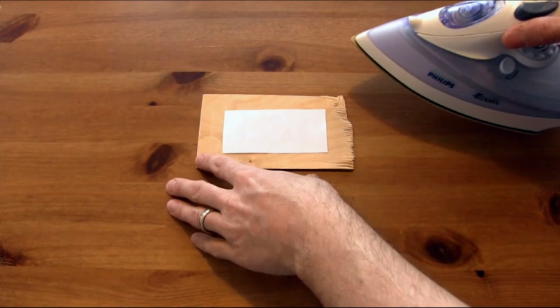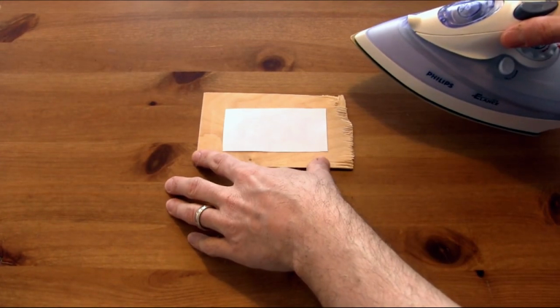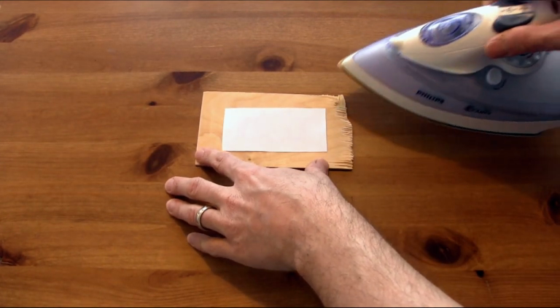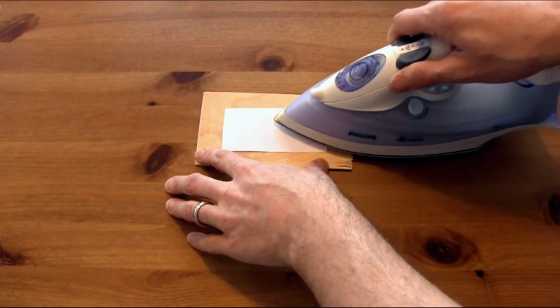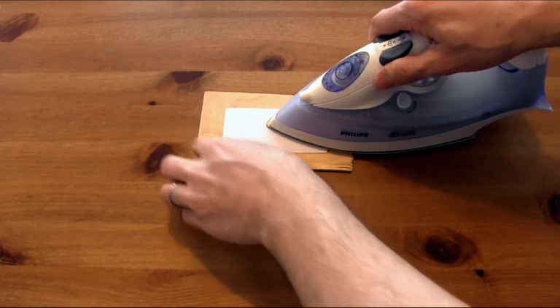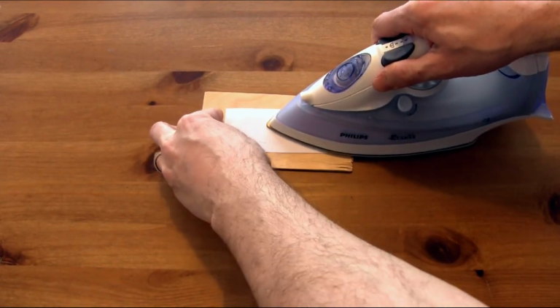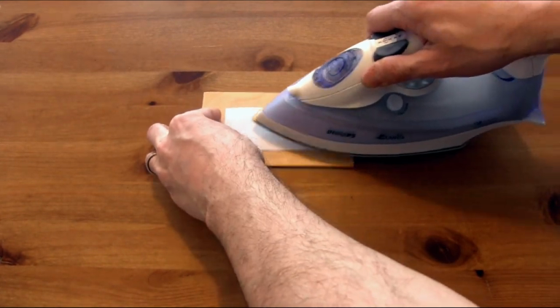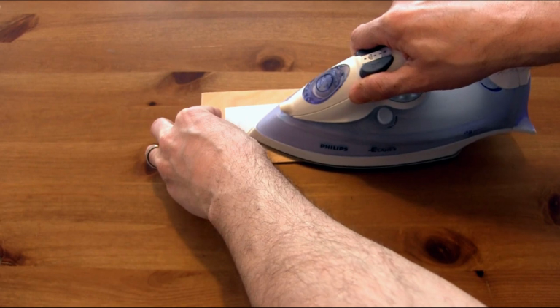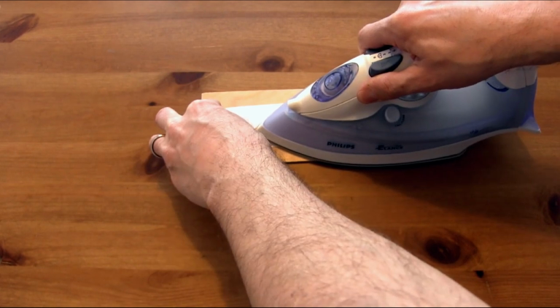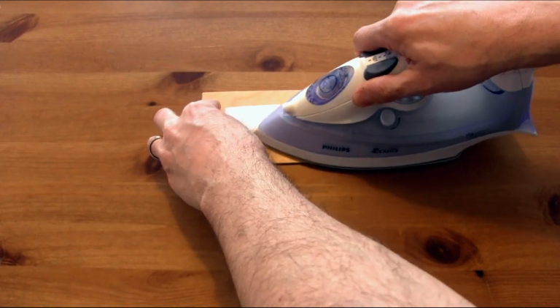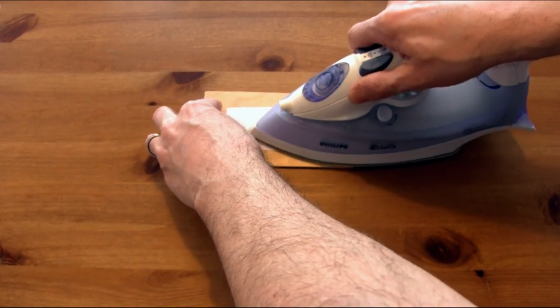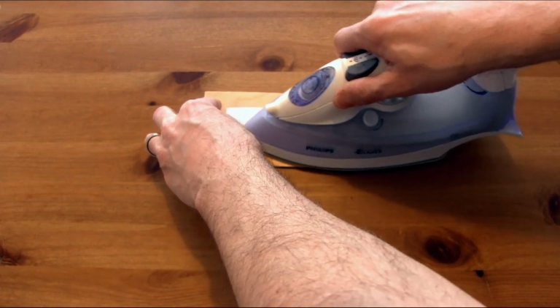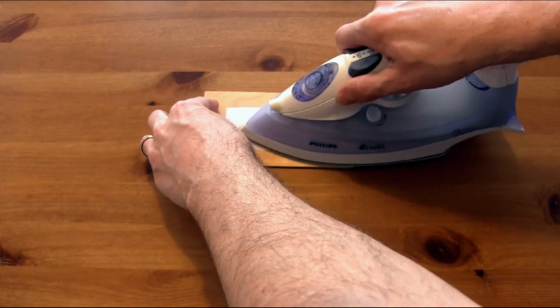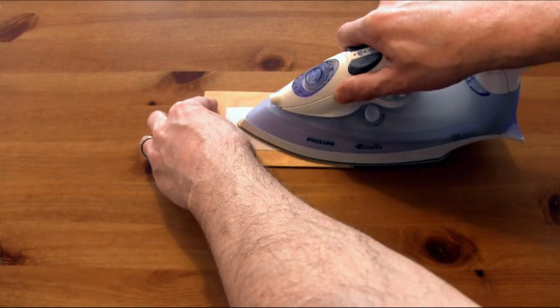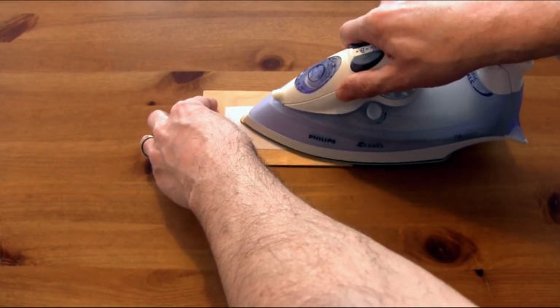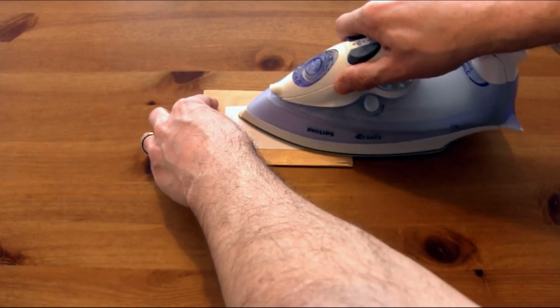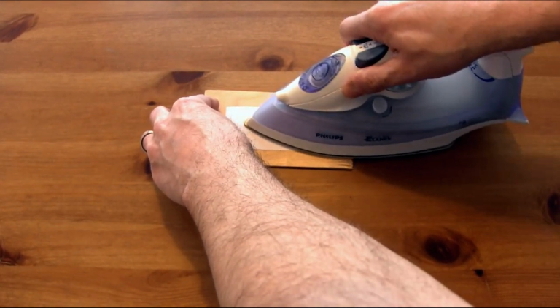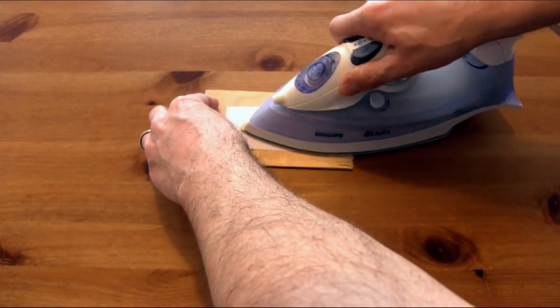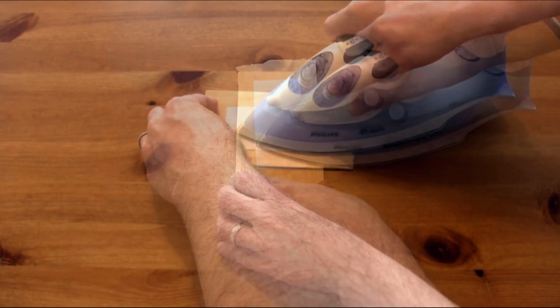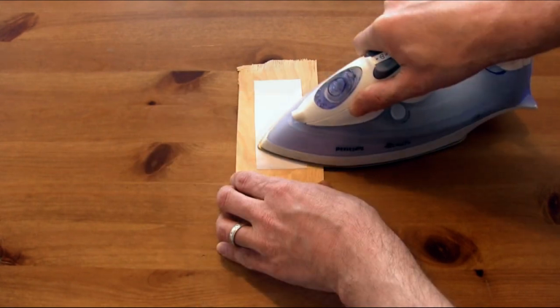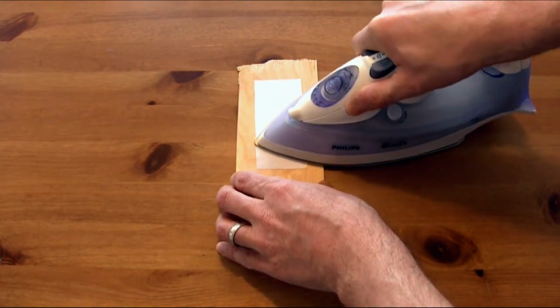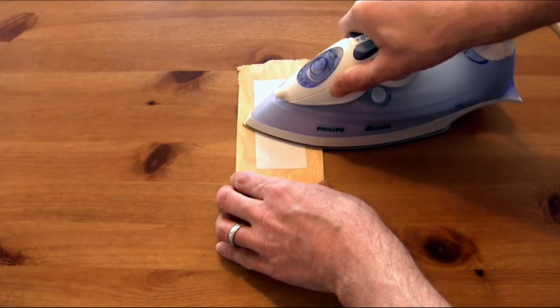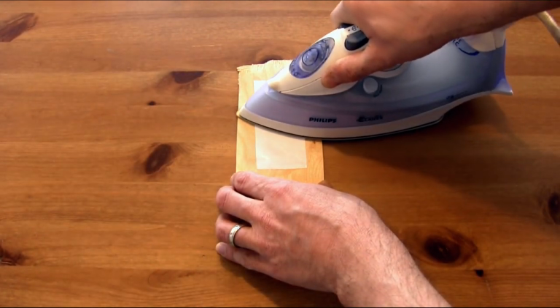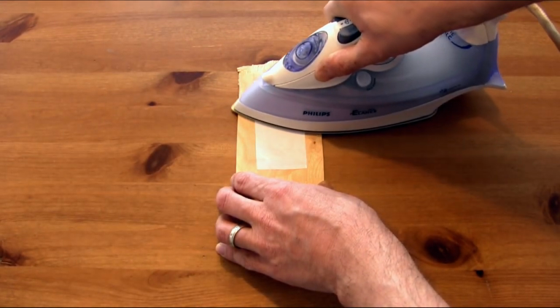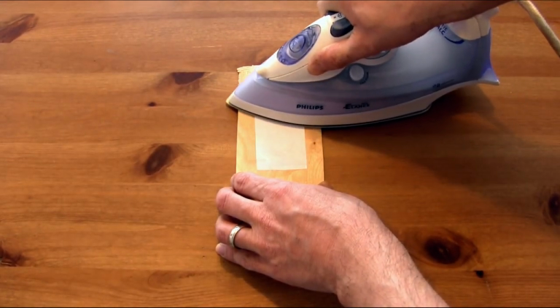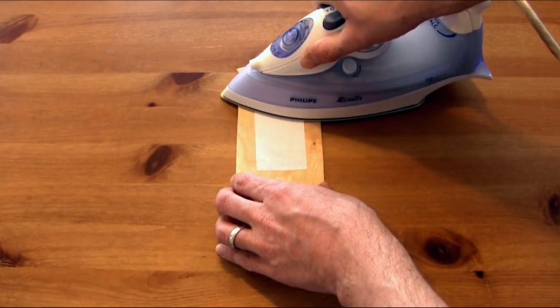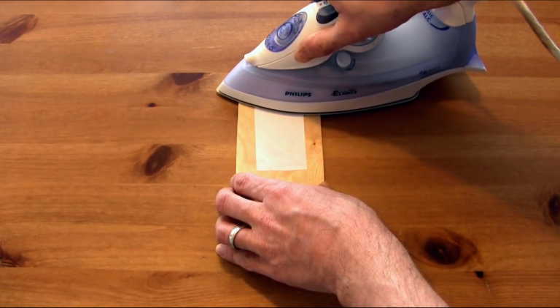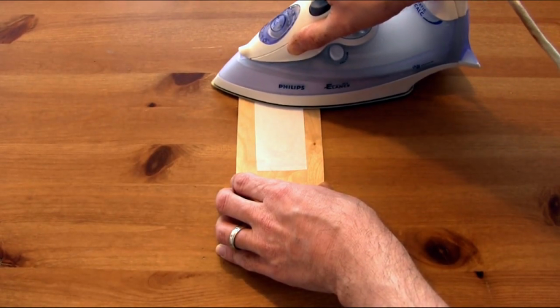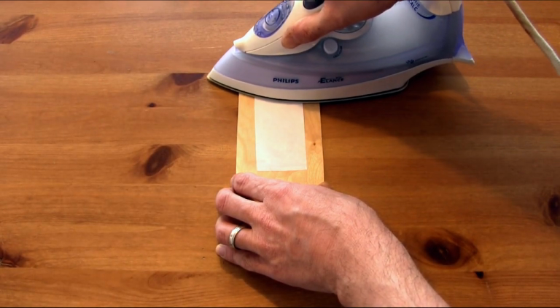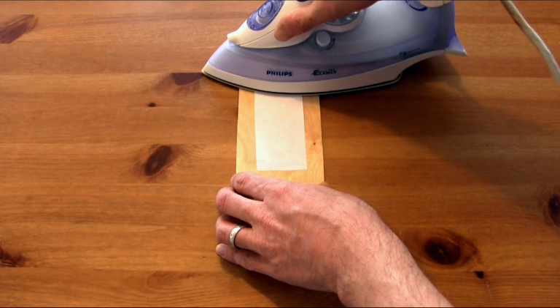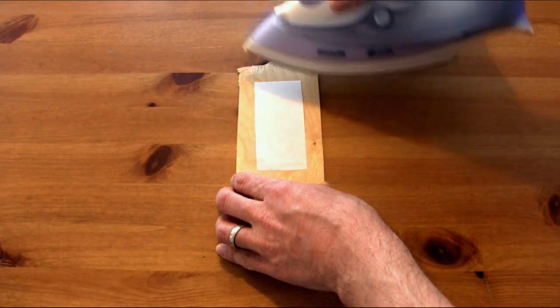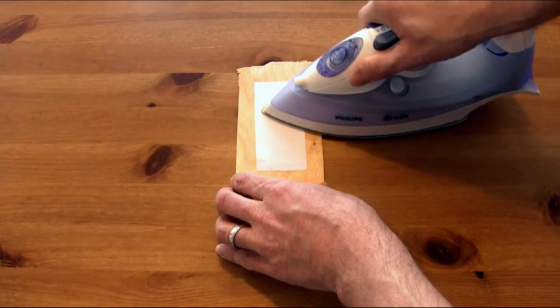Once you're ready you can go ahead and start to apply heat. We're going to apply some force as well and do some rubbing, some scraping. It's the combination of the heat and the pressure that will help to transfer that ink over from the paper onto the wood.